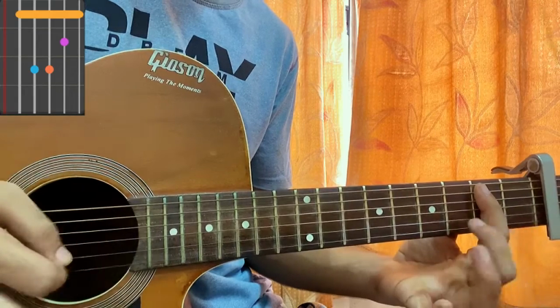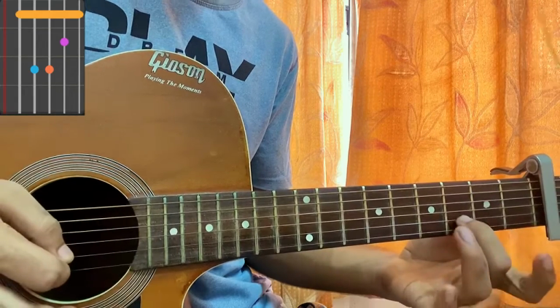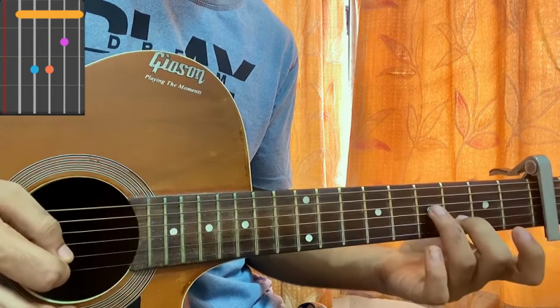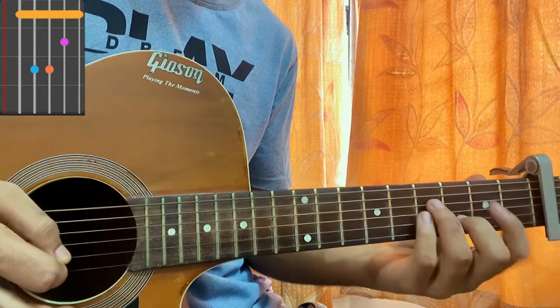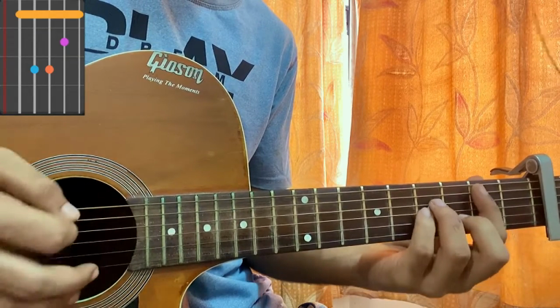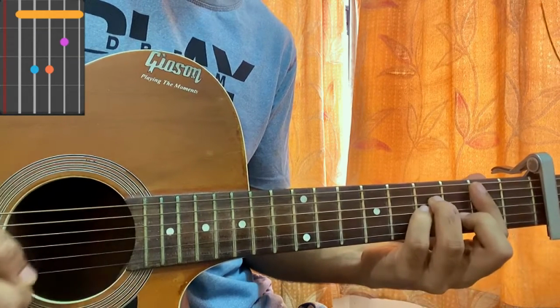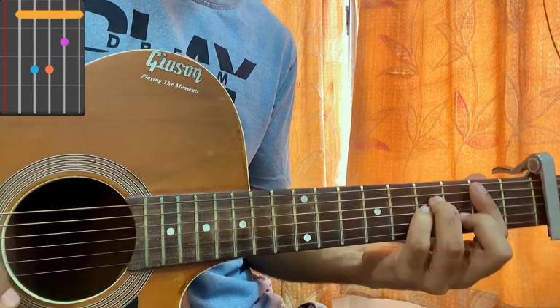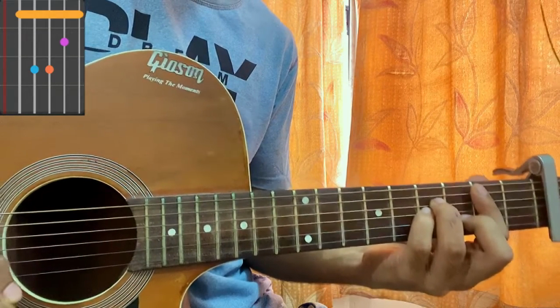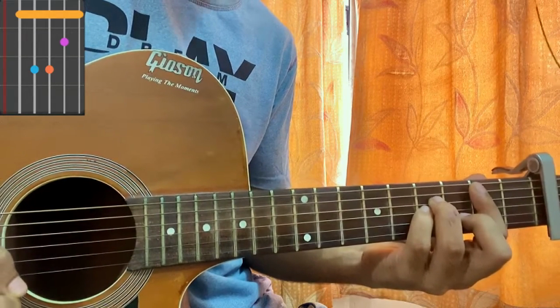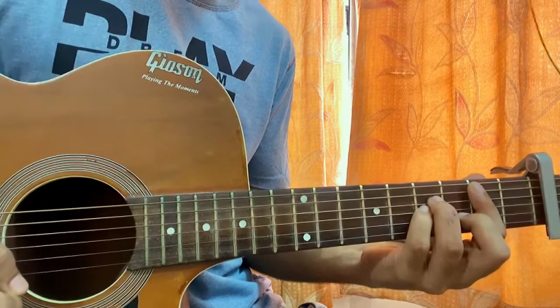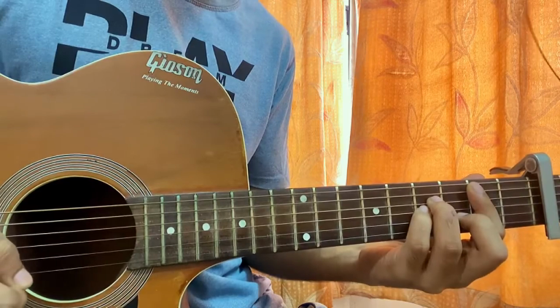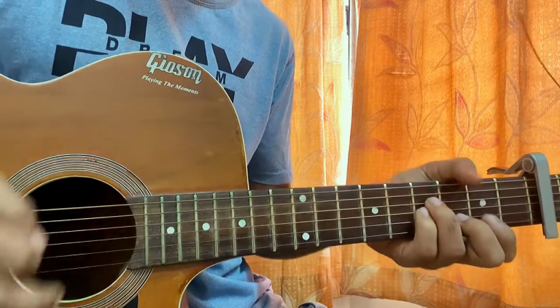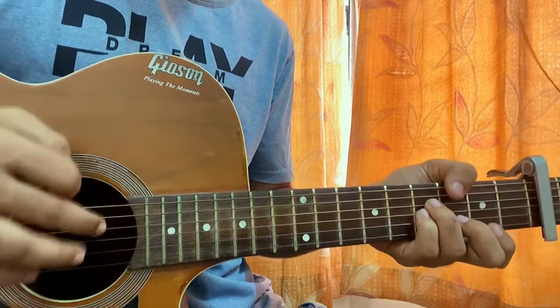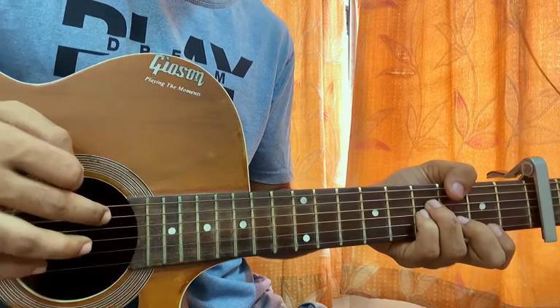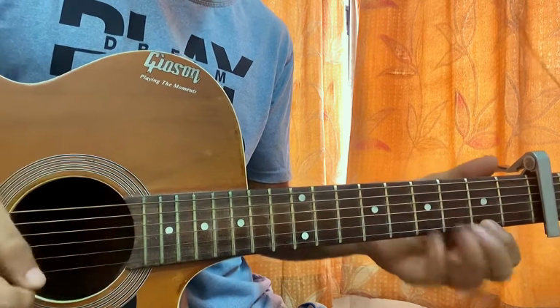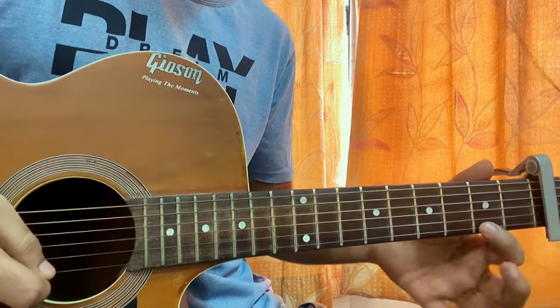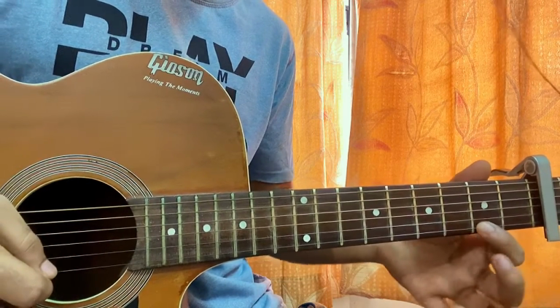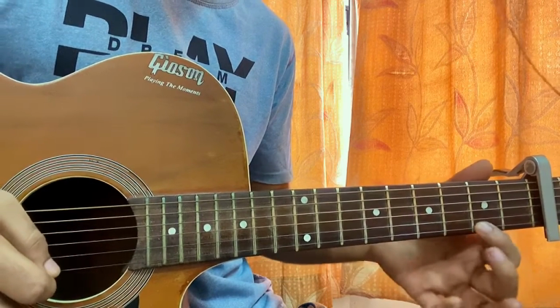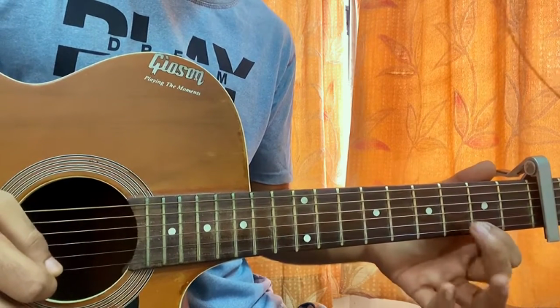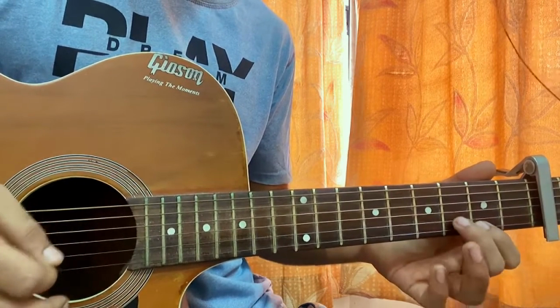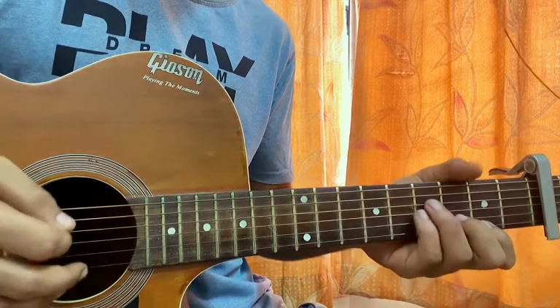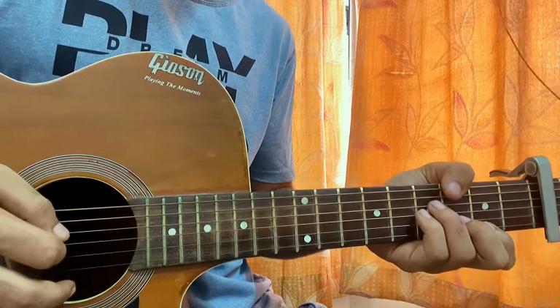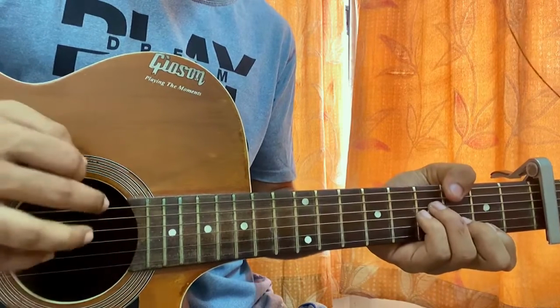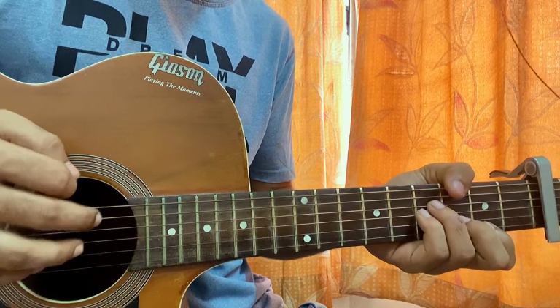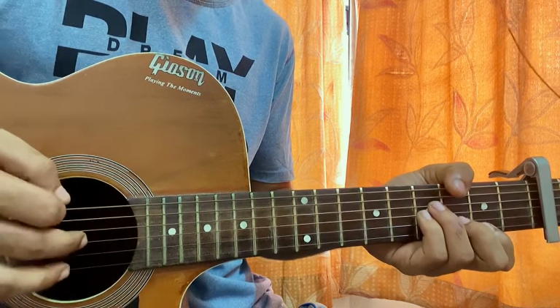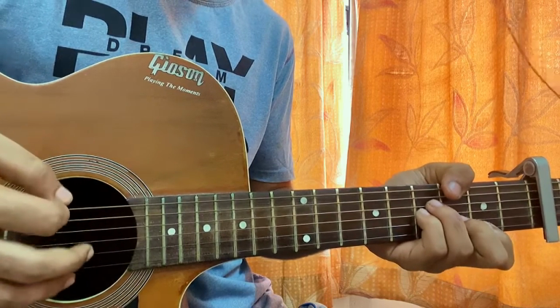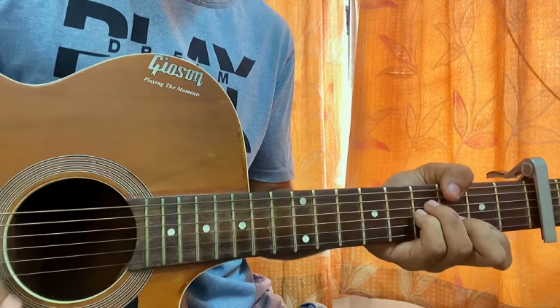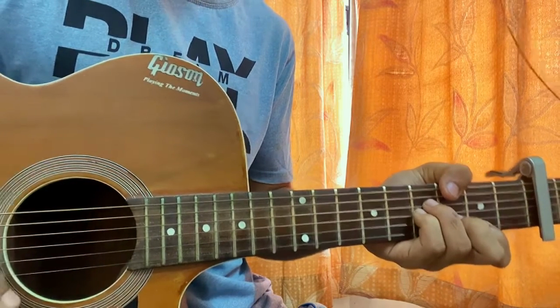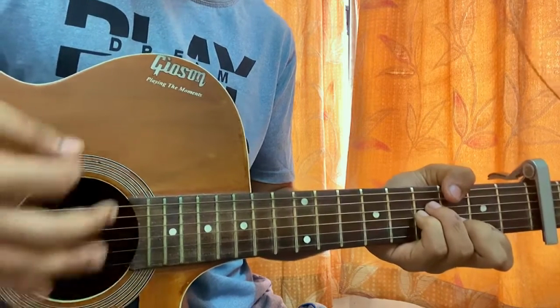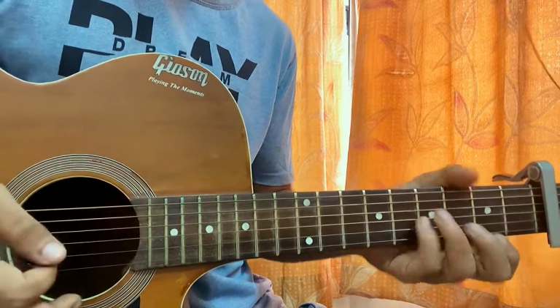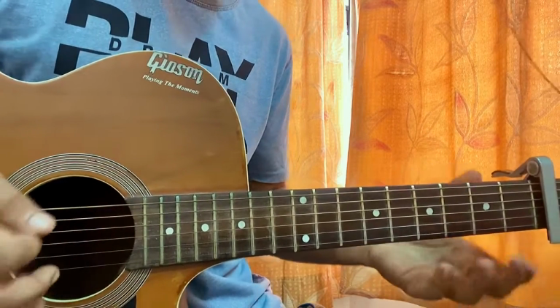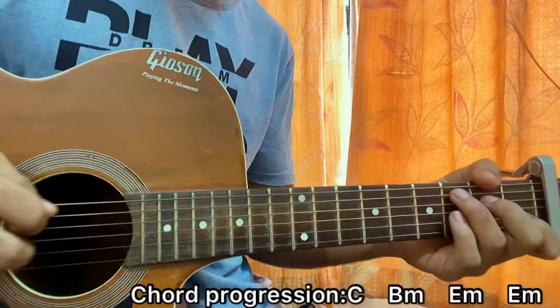For B minor, your index is barring the second fret on the top E string, third fret on B, fourth fret on D and G. You can play it like that, or you can mute the top two strings — index on B2 — so: mute, mute, four, four, three, two.